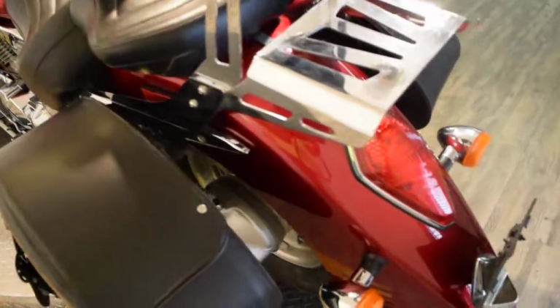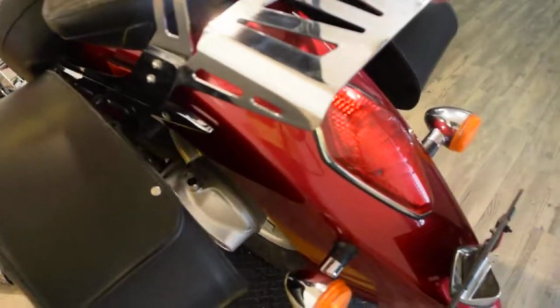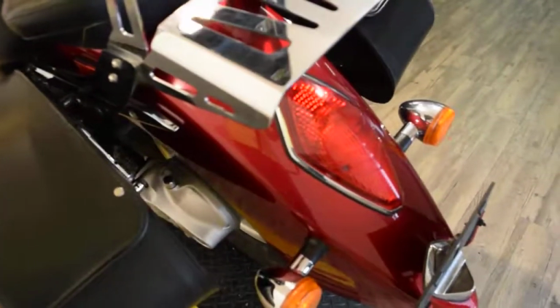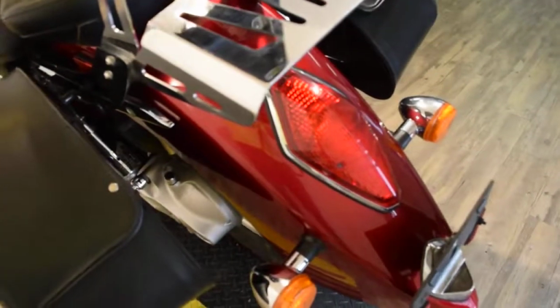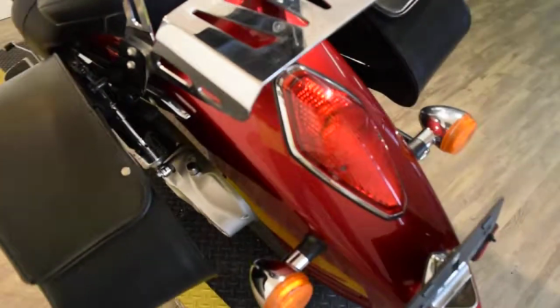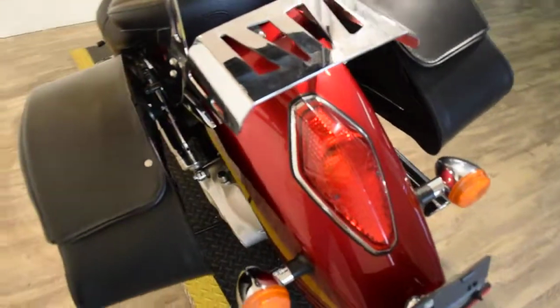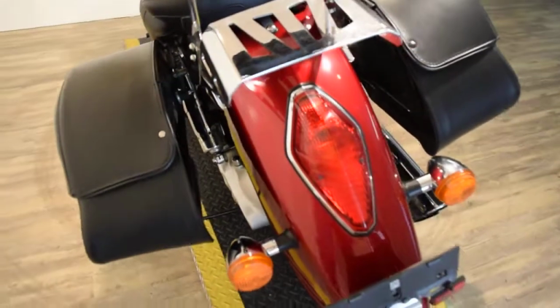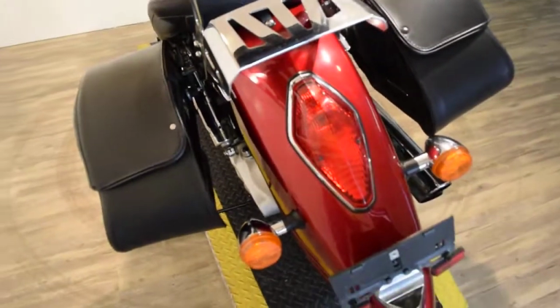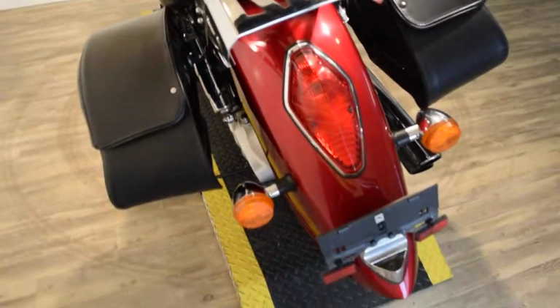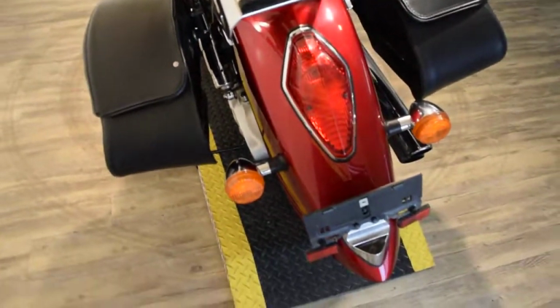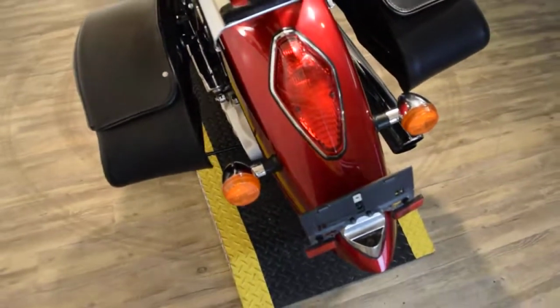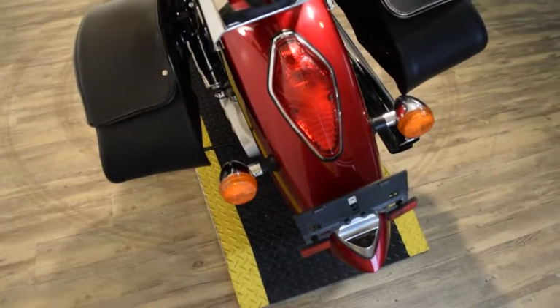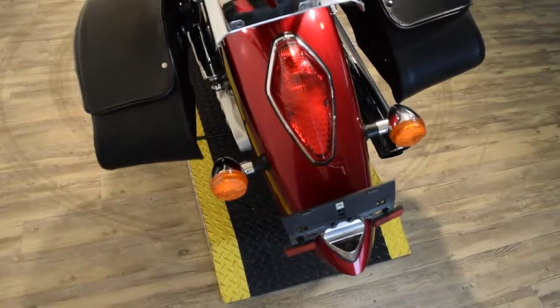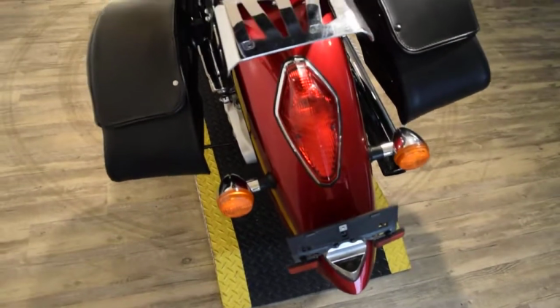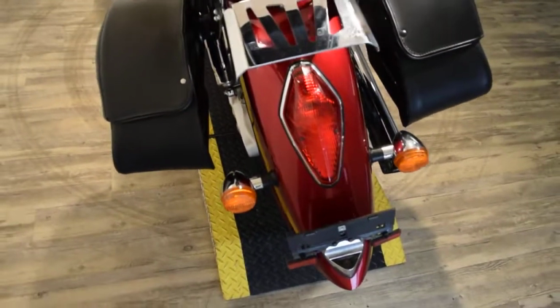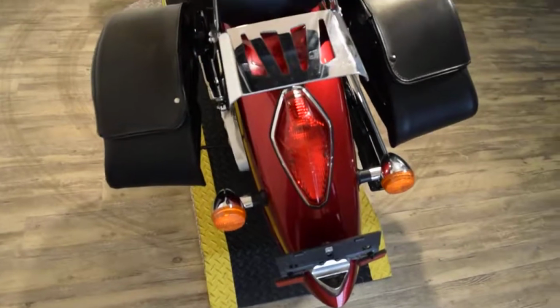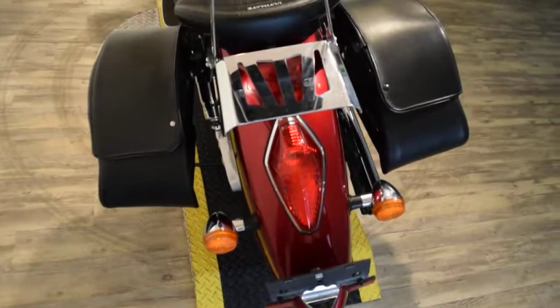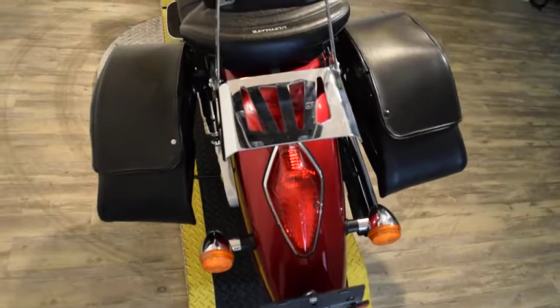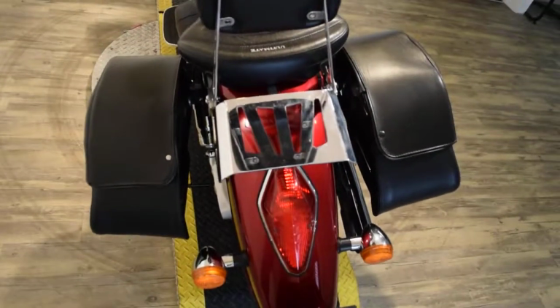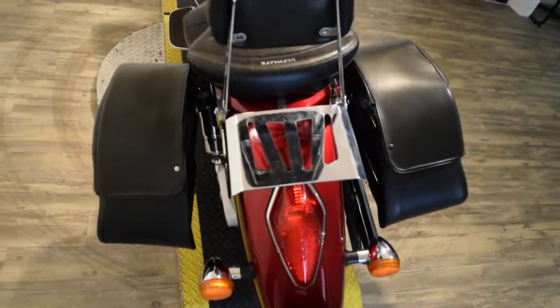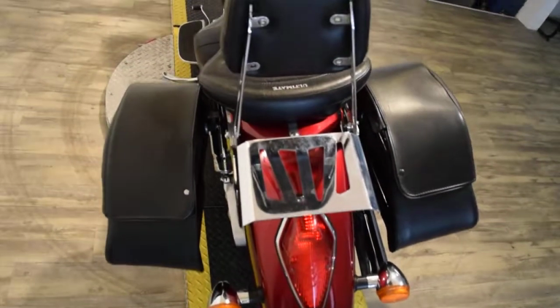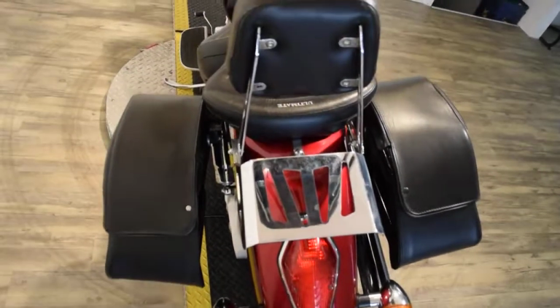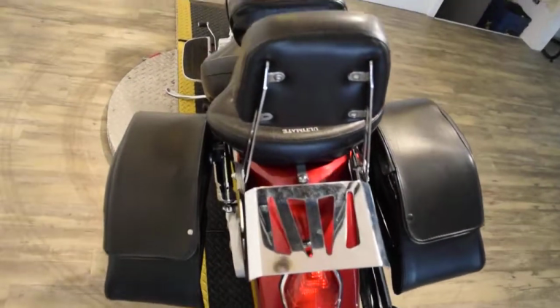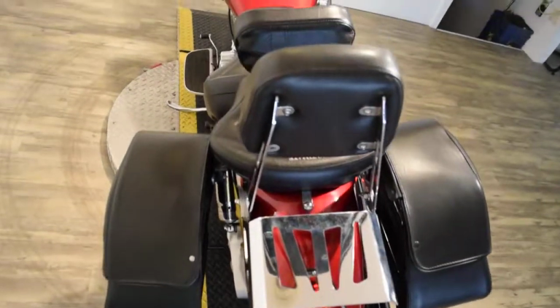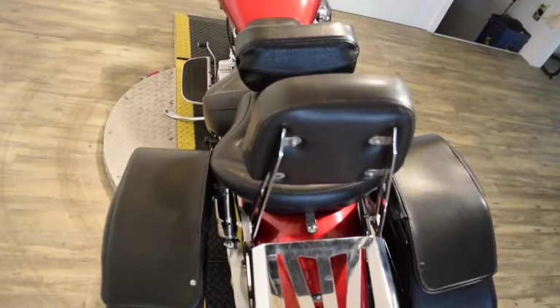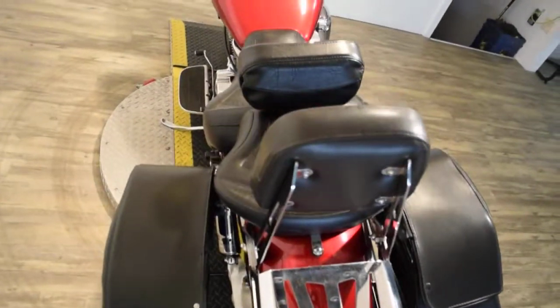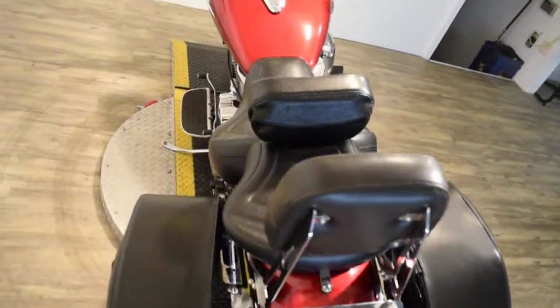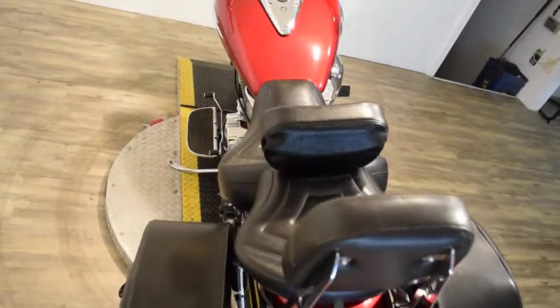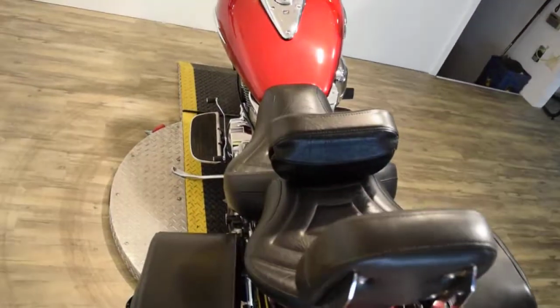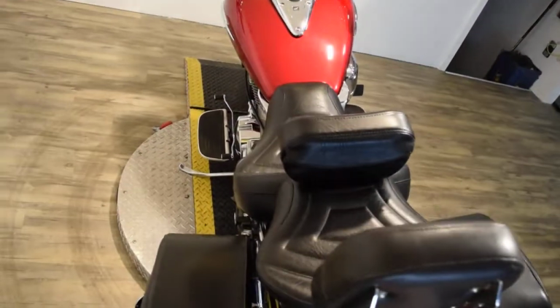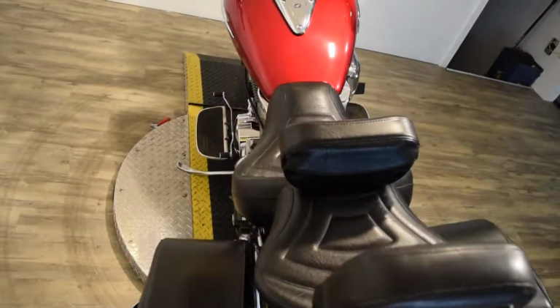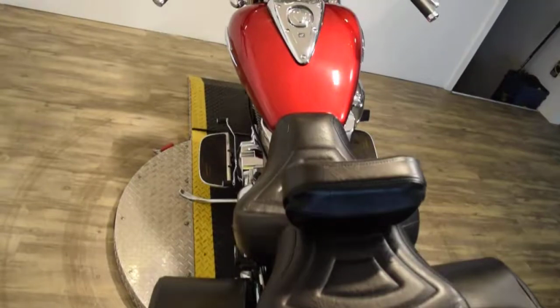This bike has been service and safety inspected. It has two brand new tires on it and is currently ready for the road. It has a 30-day 50-50 engine and transmission warranty.